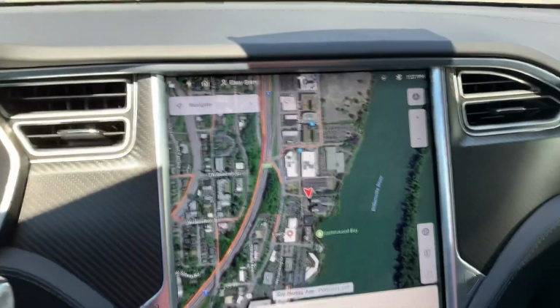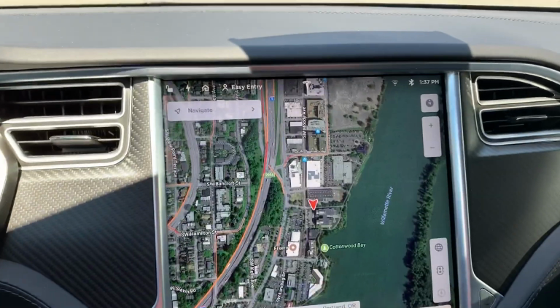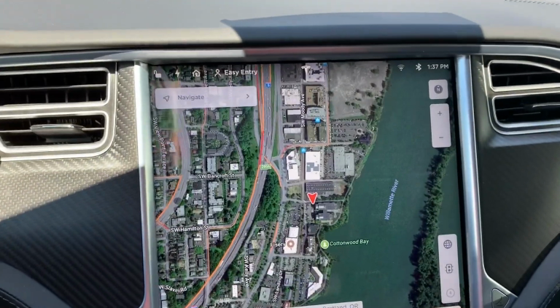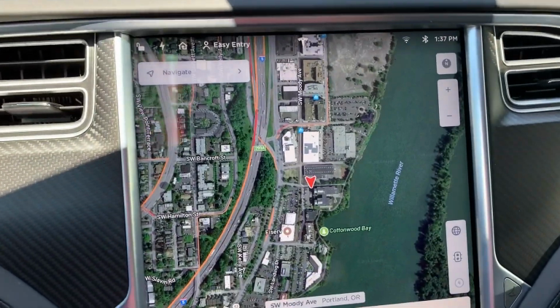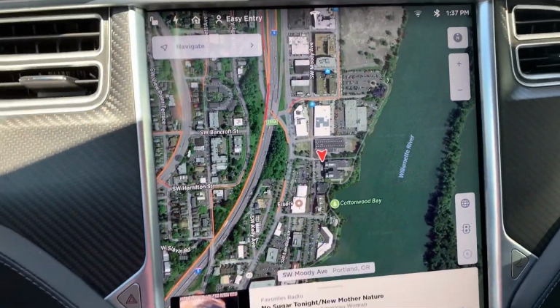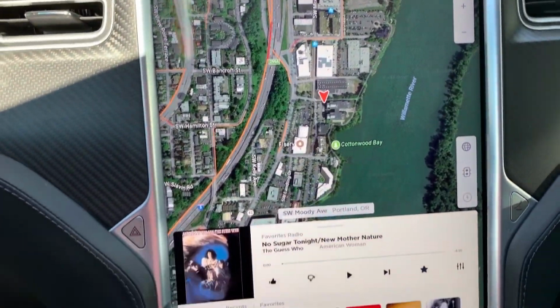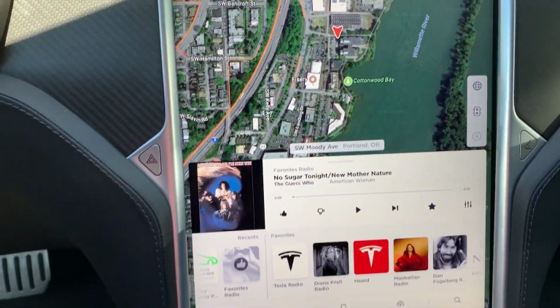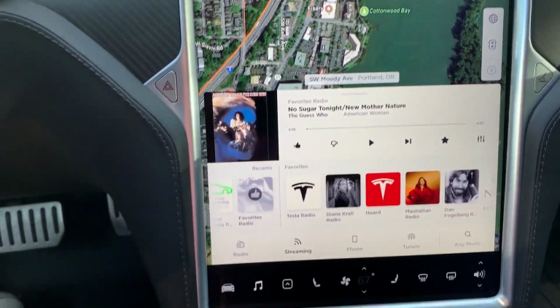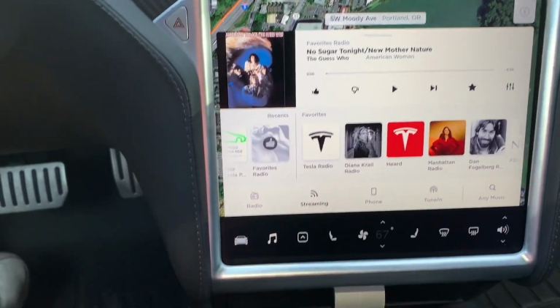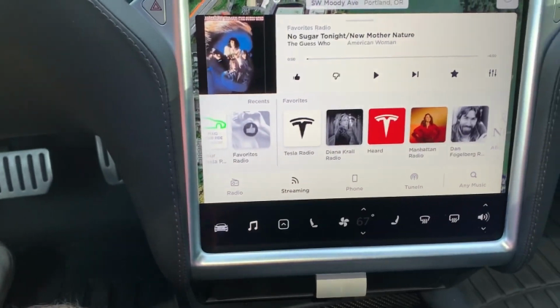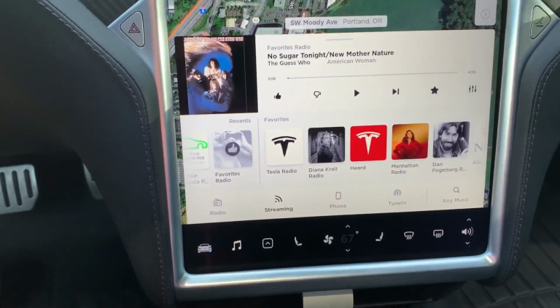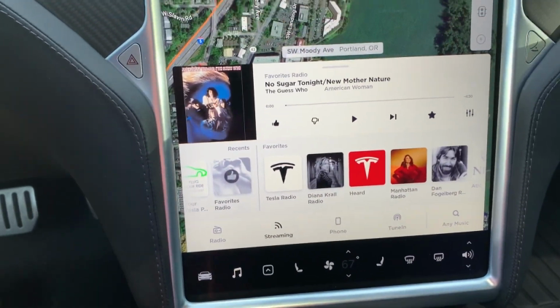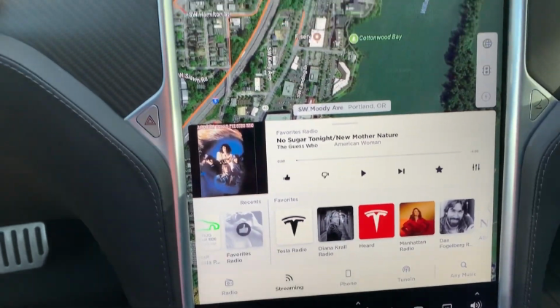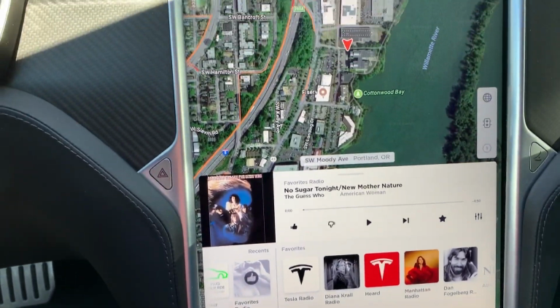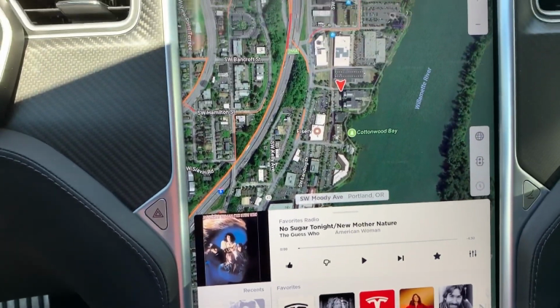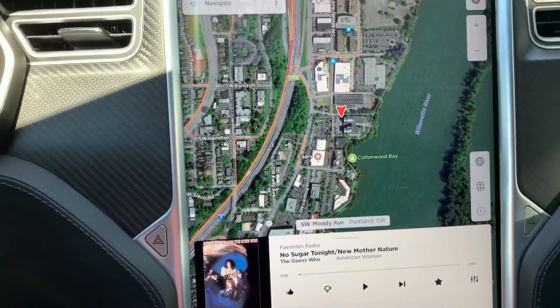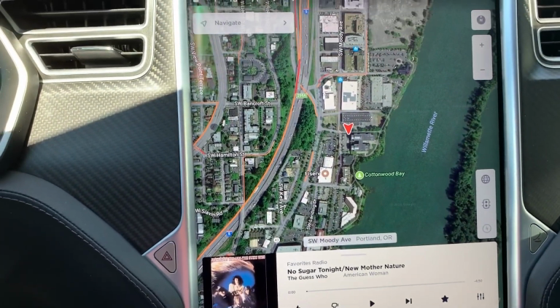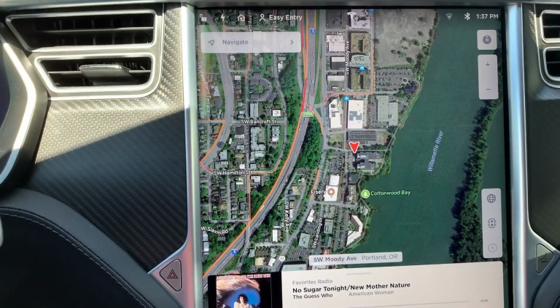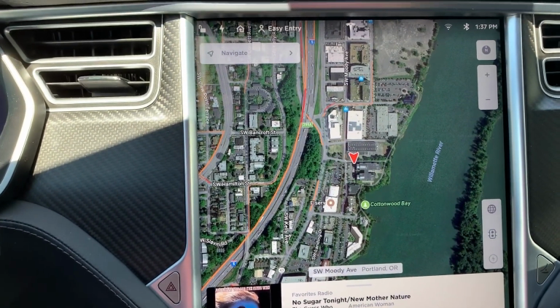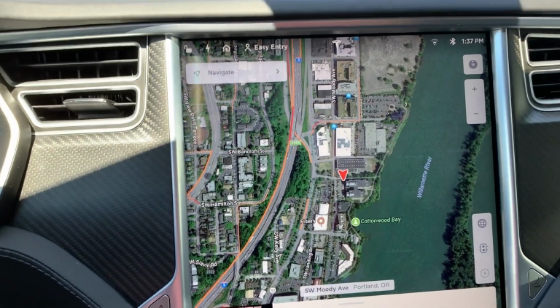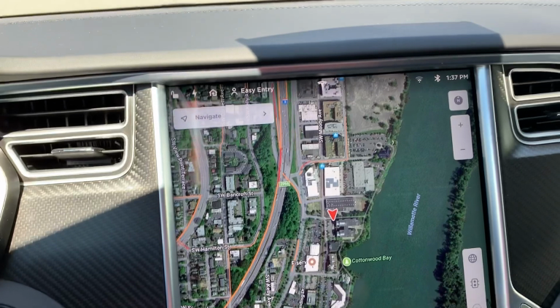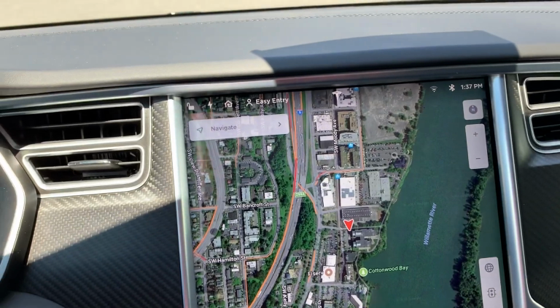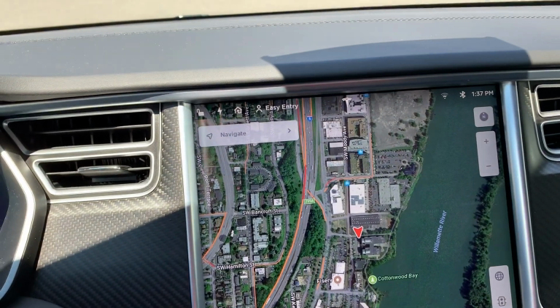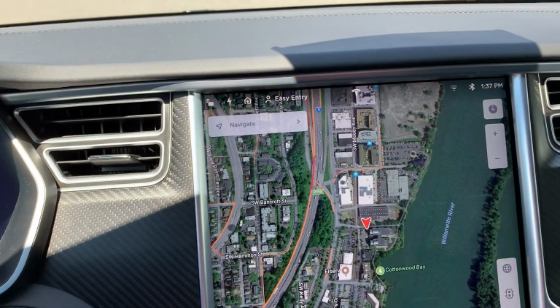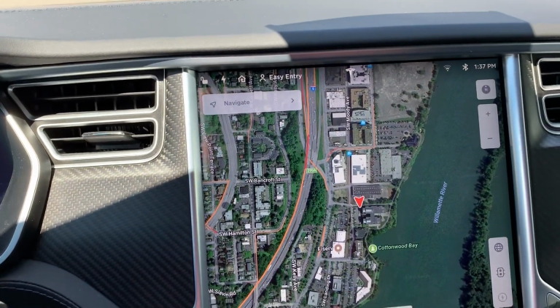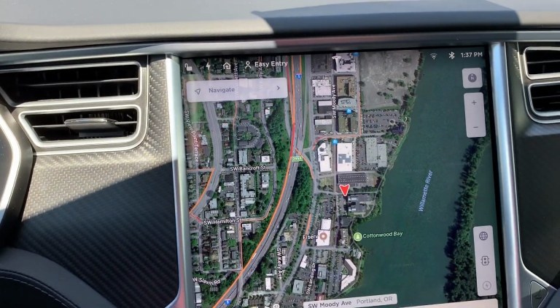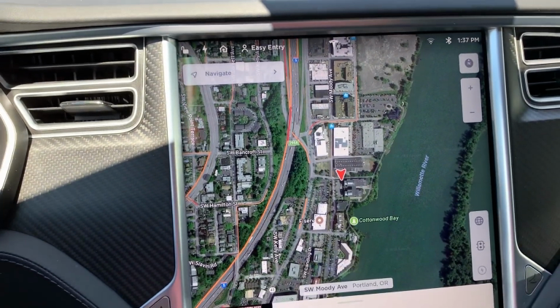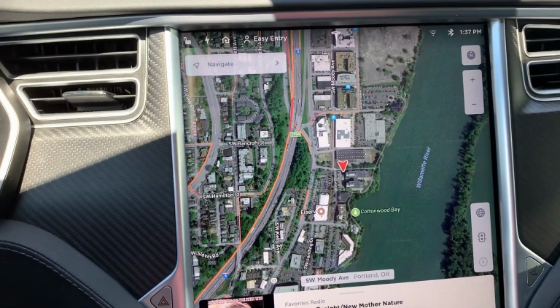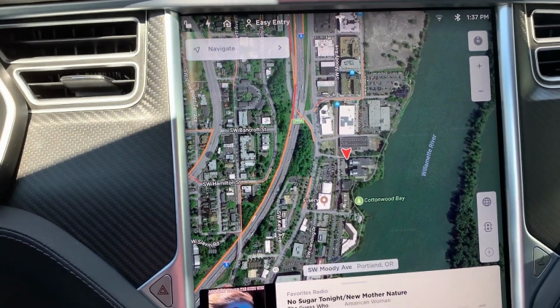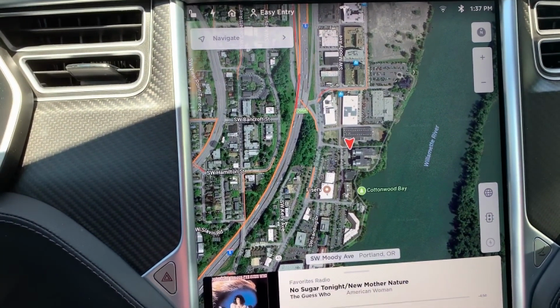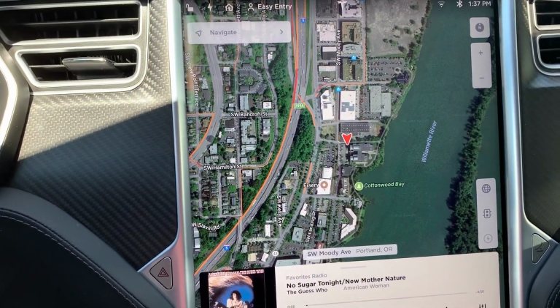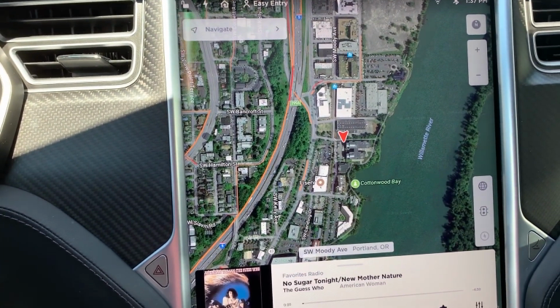Here is the new screen. It looks brighter to me — maybe they just default the settings when they change it — but it appears to be fantastic. It reminds me more of a Model 3 screen, to be honest with you. And we have one of those.